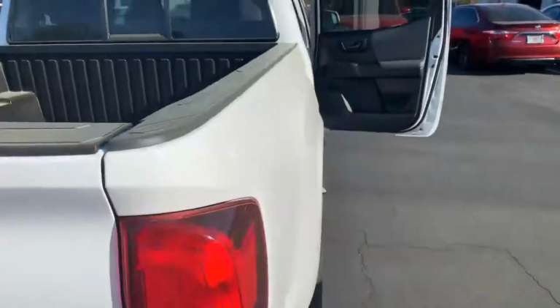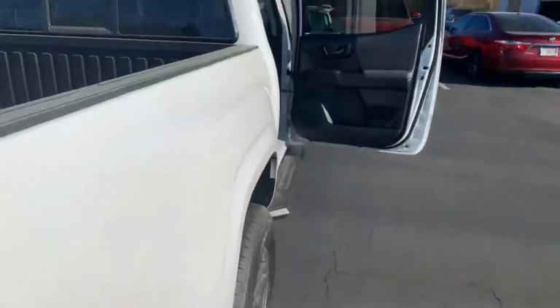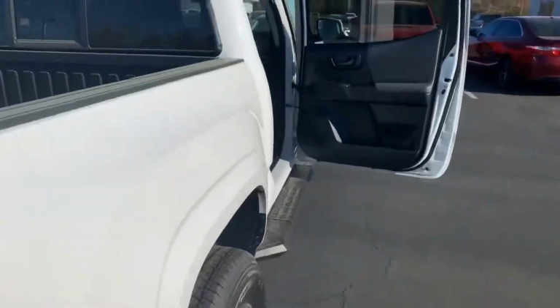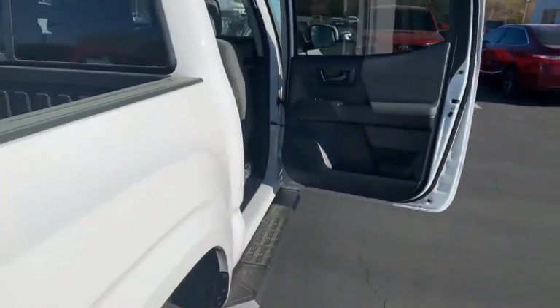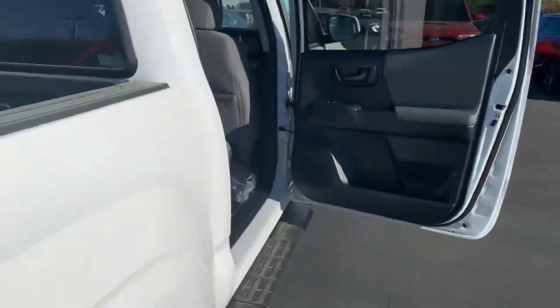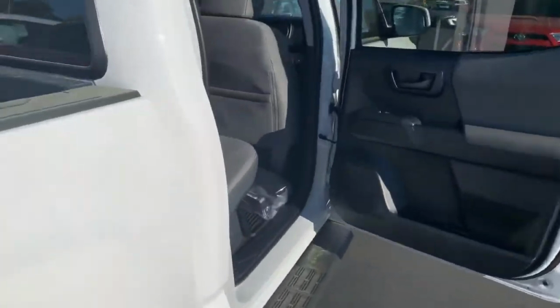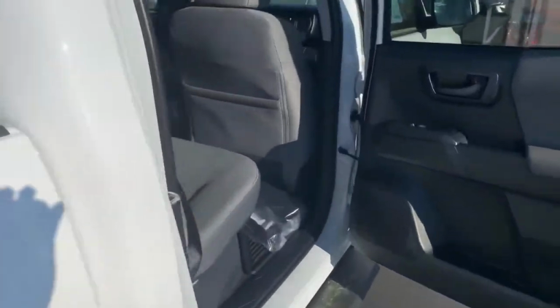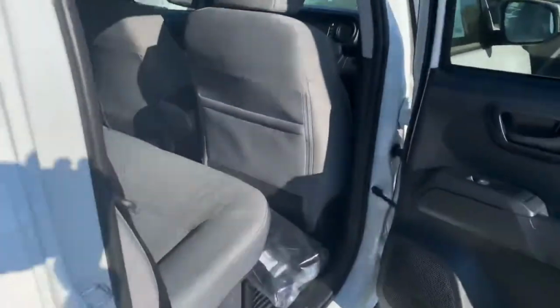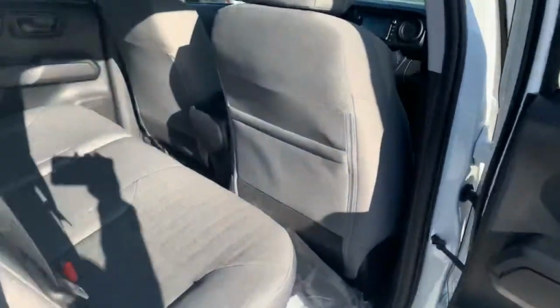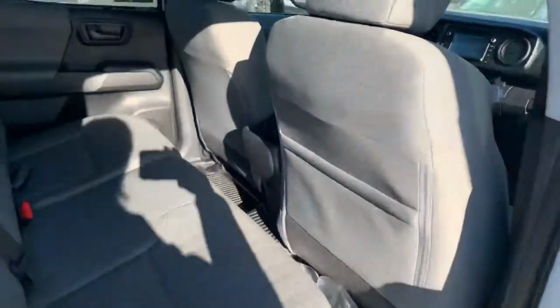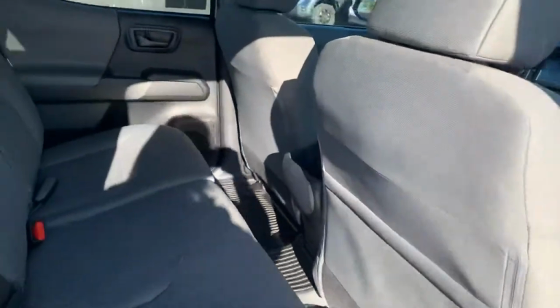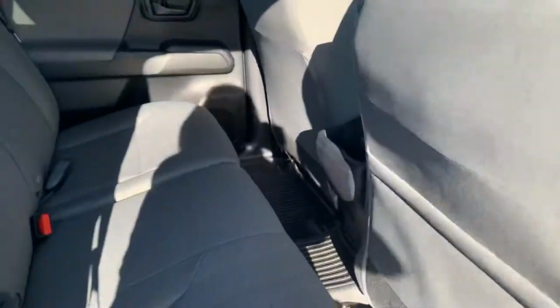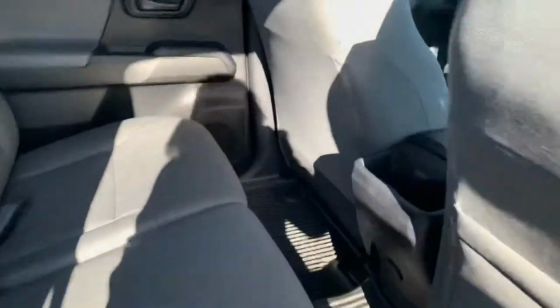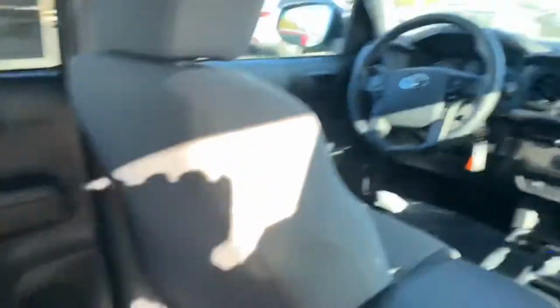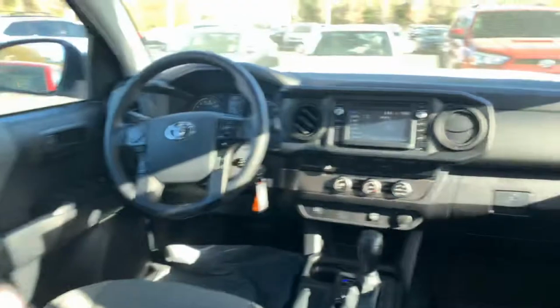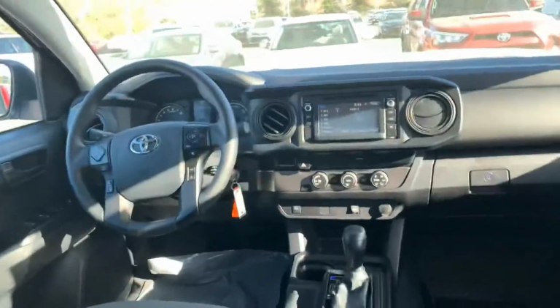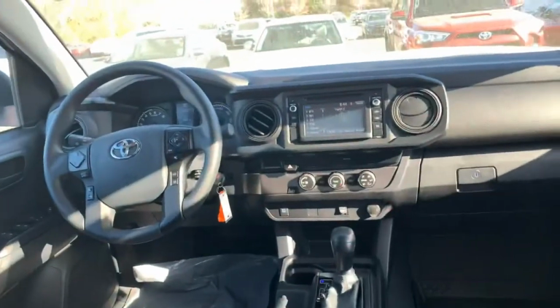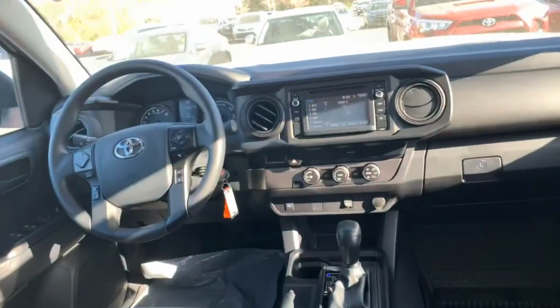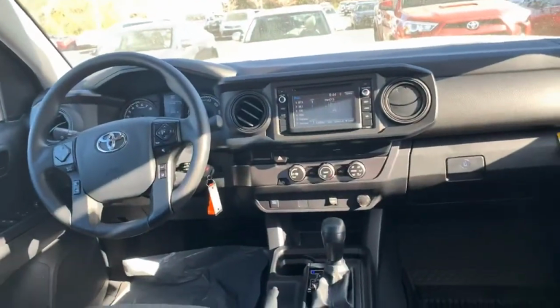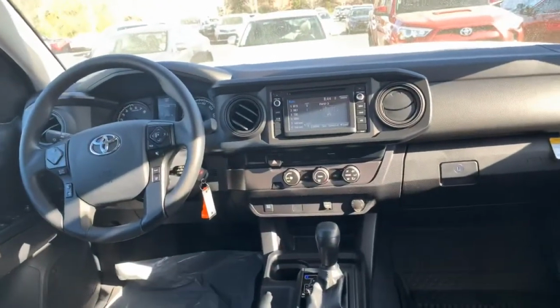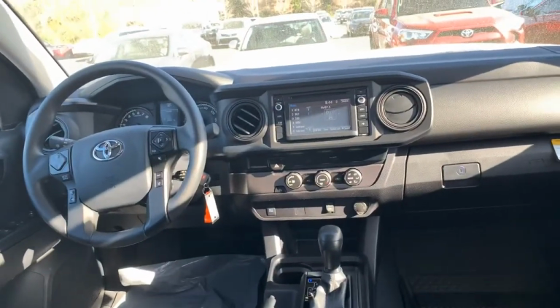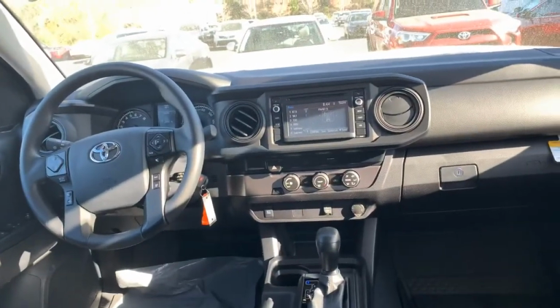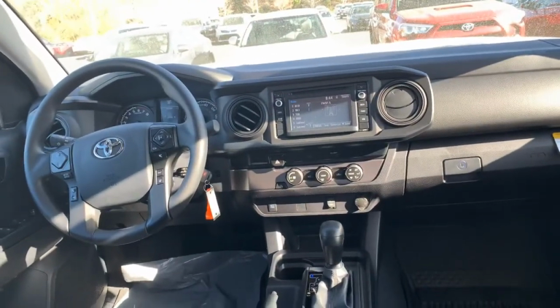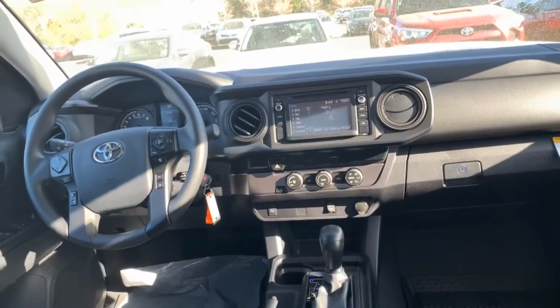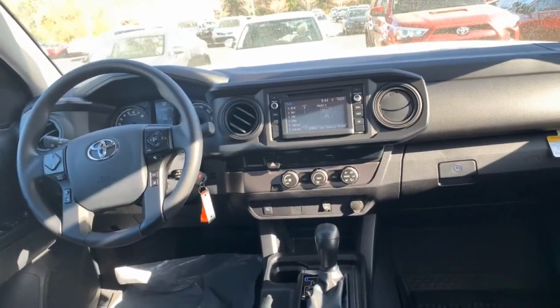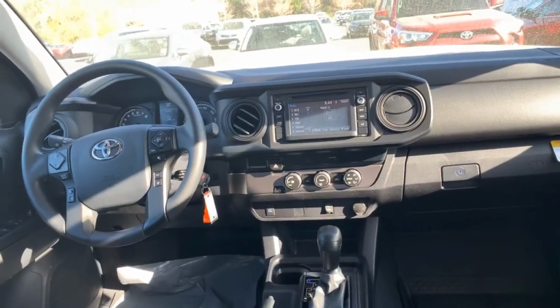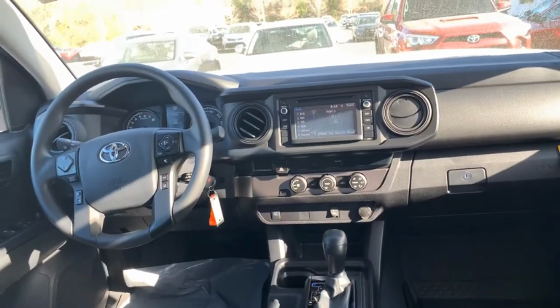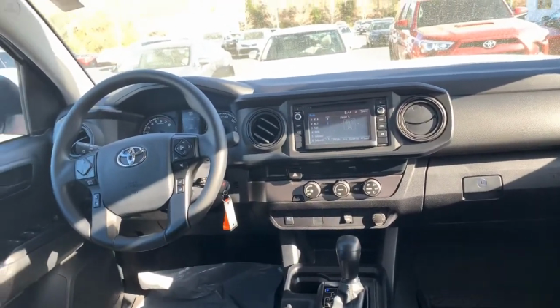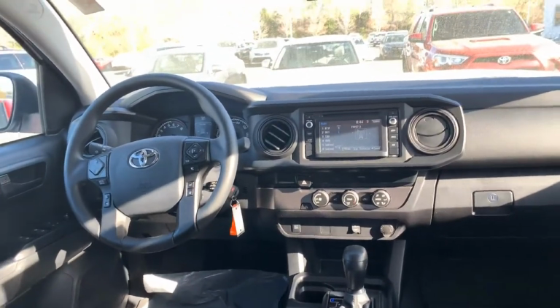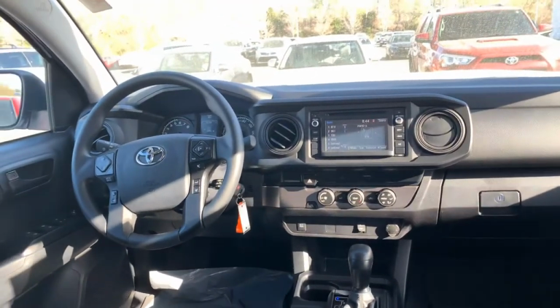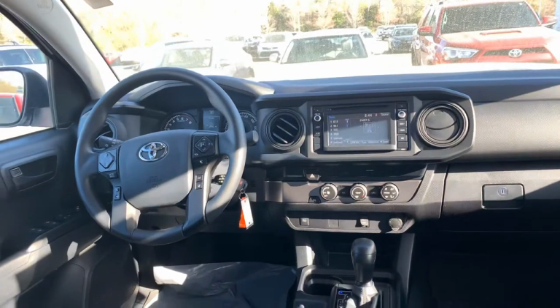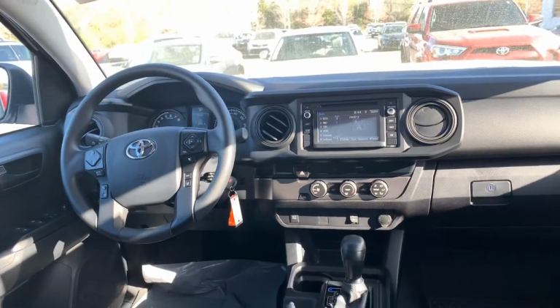The interior is cloth. You're getting a touchscreen AM/FM/CD player, backup camera, Bluetooth, USB and auxiliary inputs, and keyless entry.